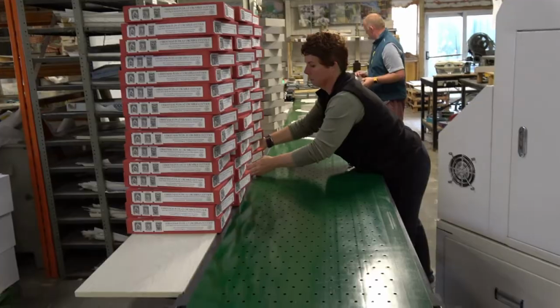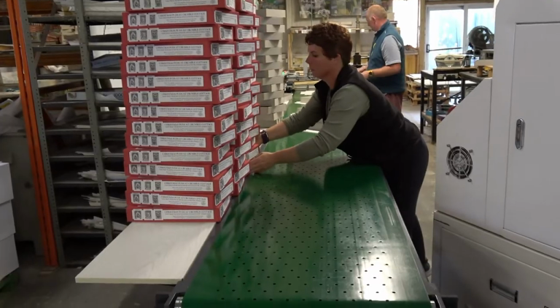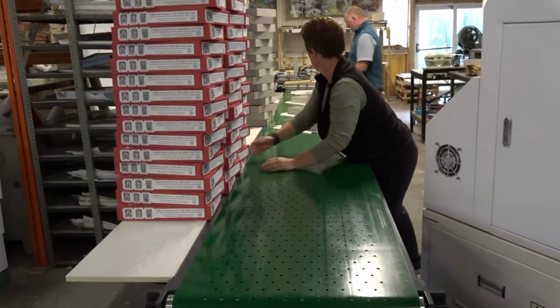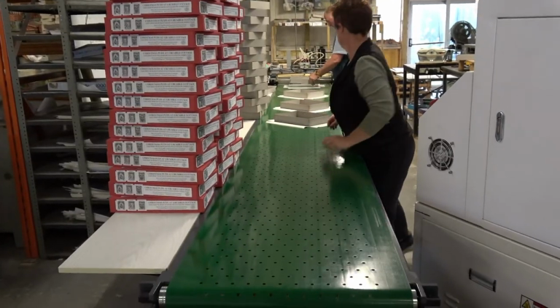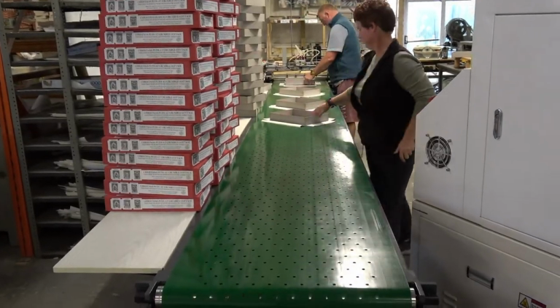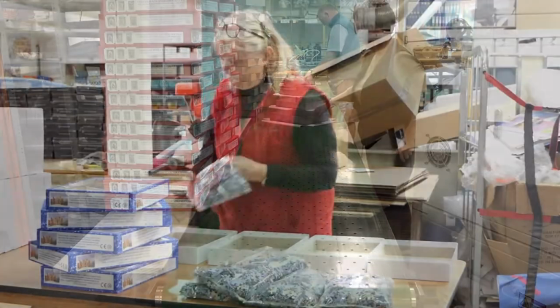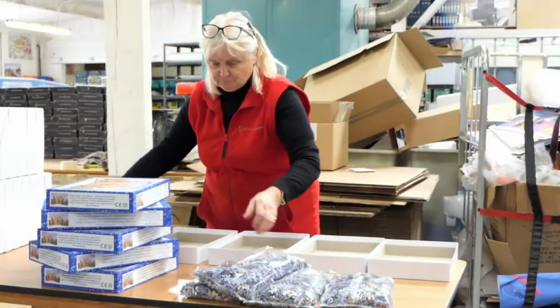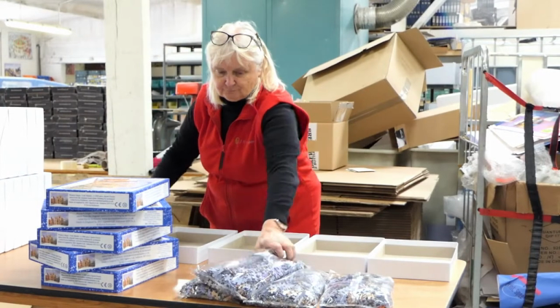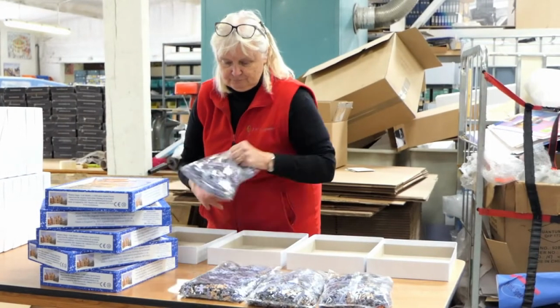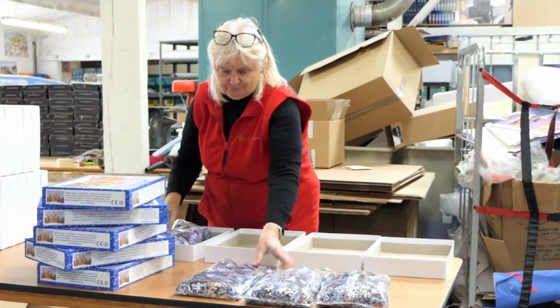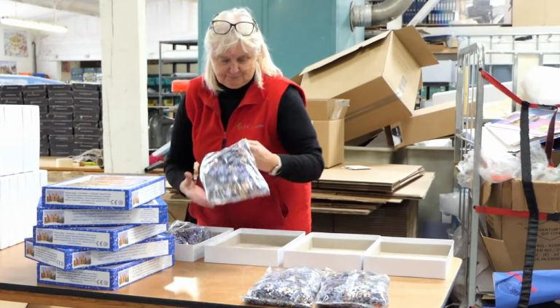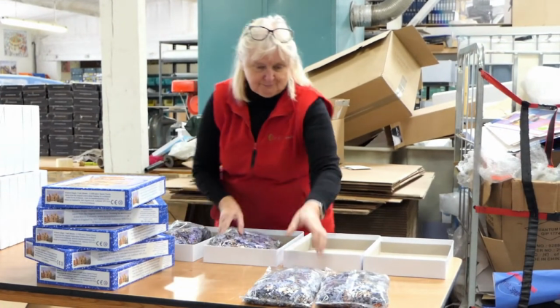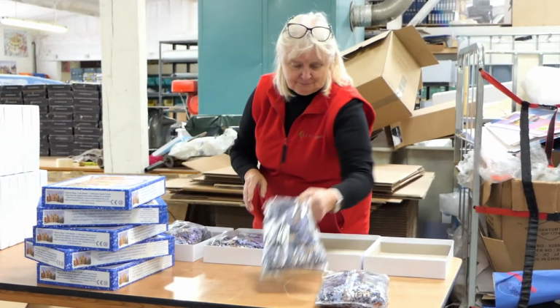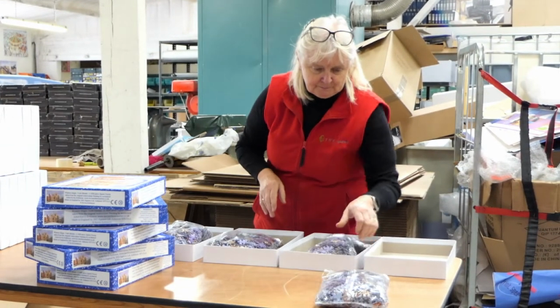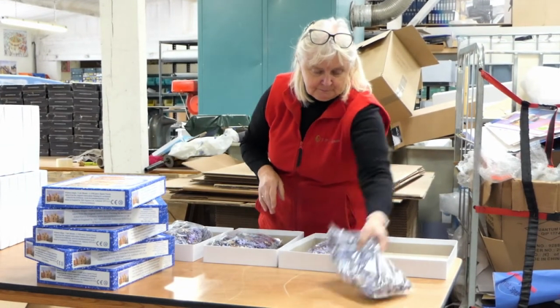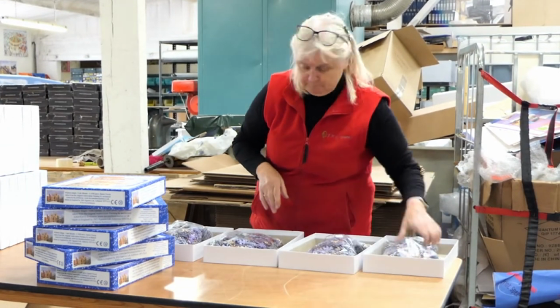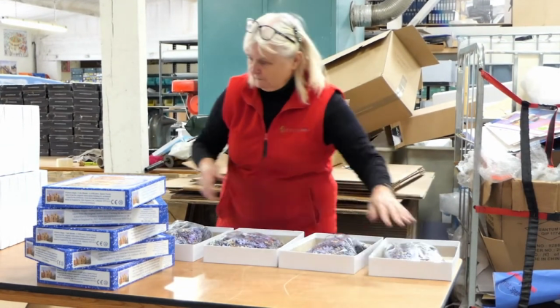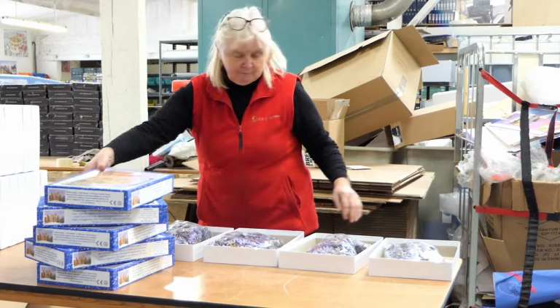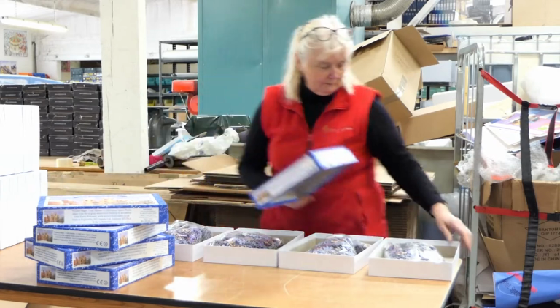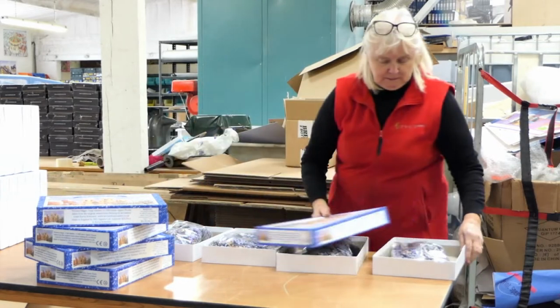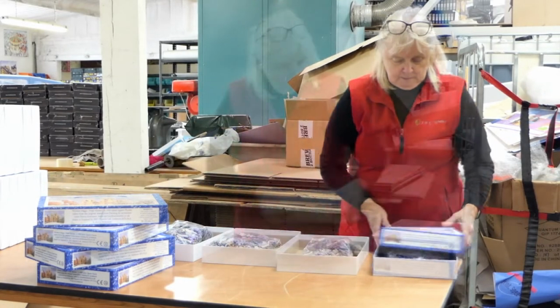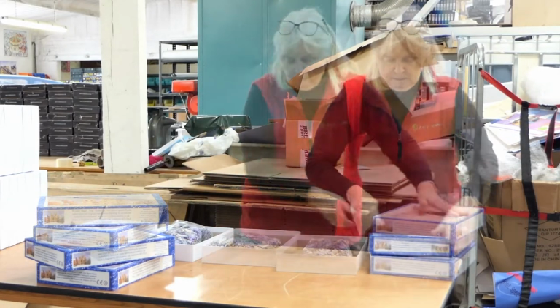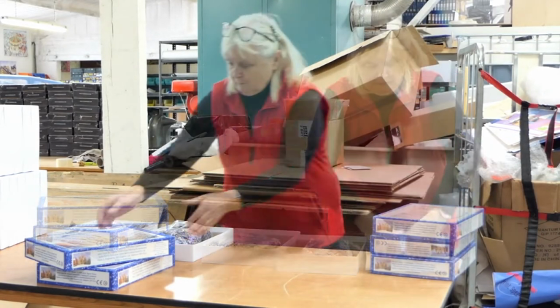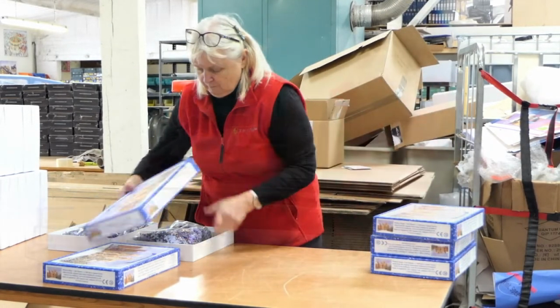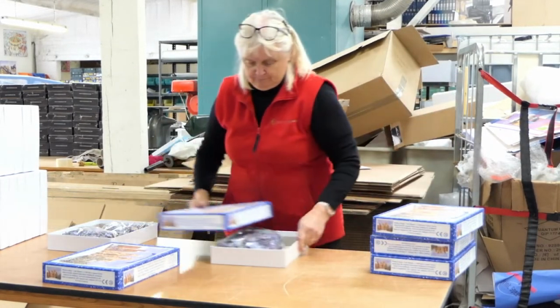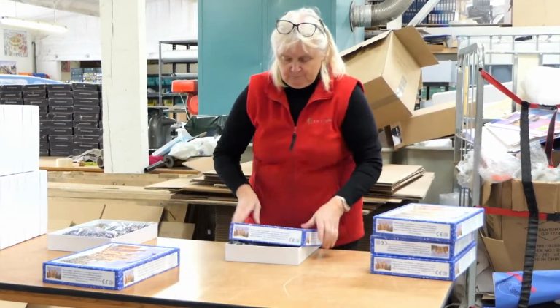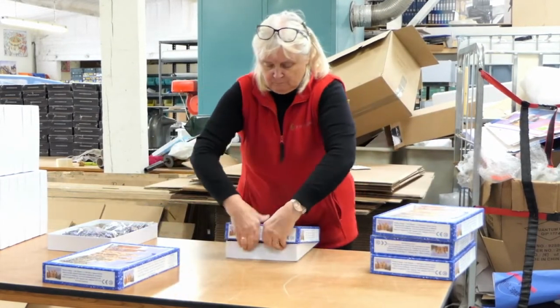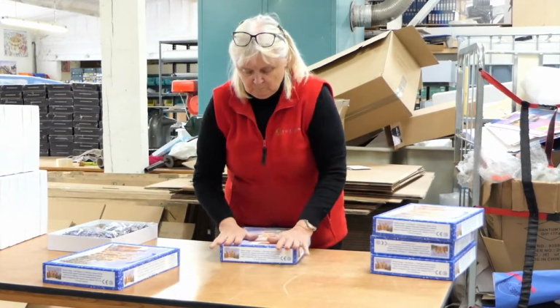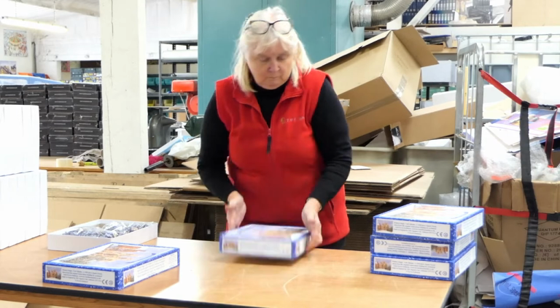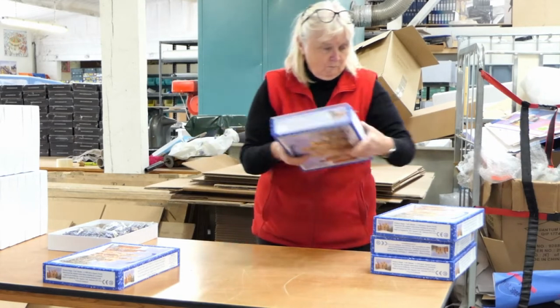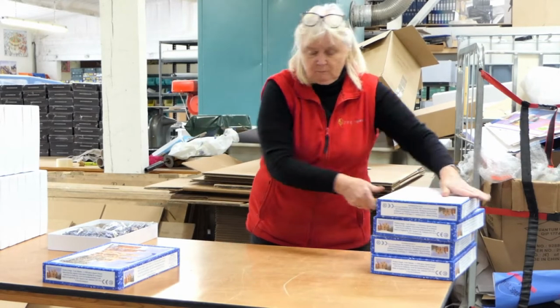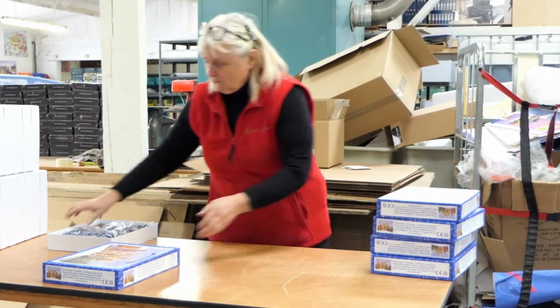Once made, box and puzzle are married together — the puzzle going into a generic base and the lid being placed on top. It's quite important you get the right puzzle in the right box.